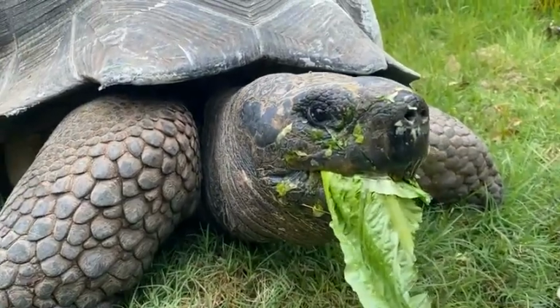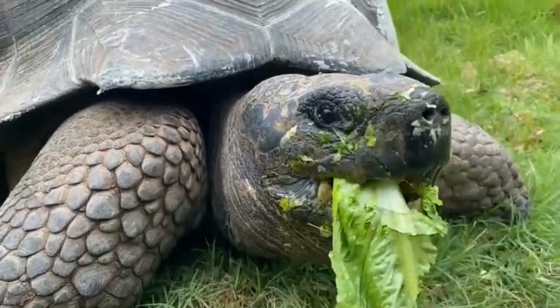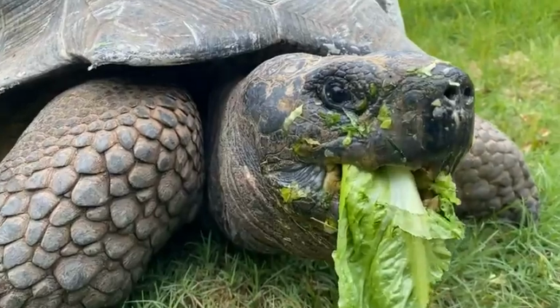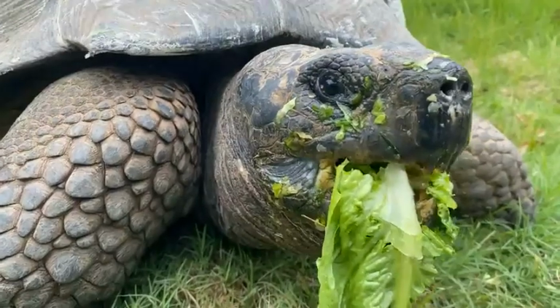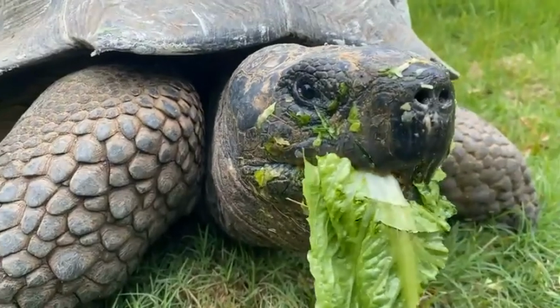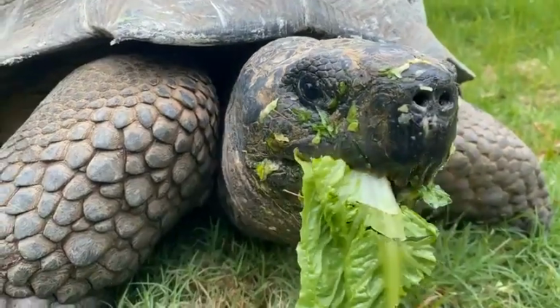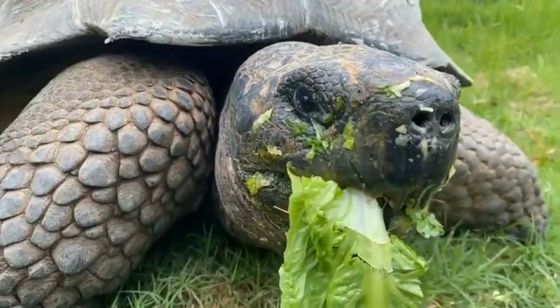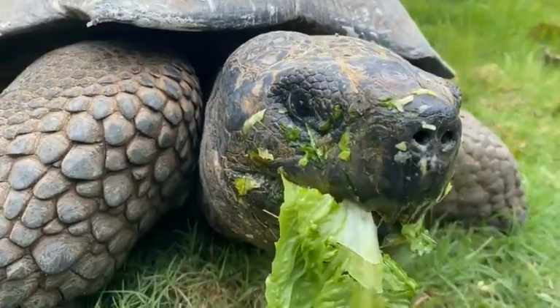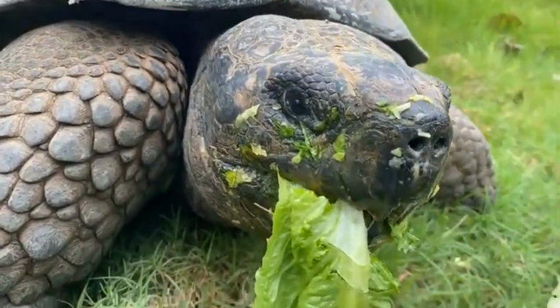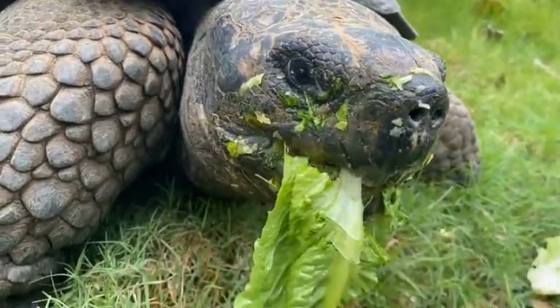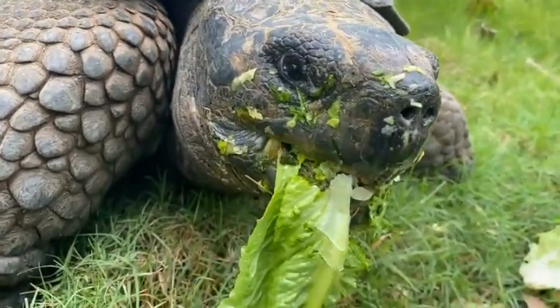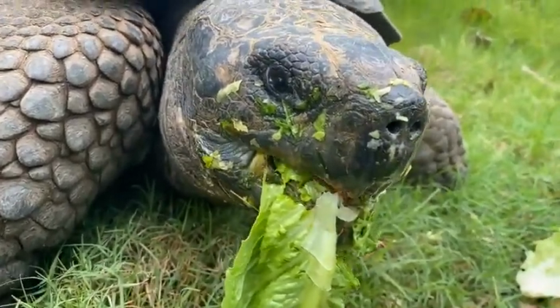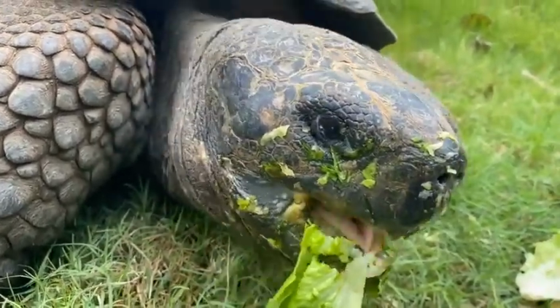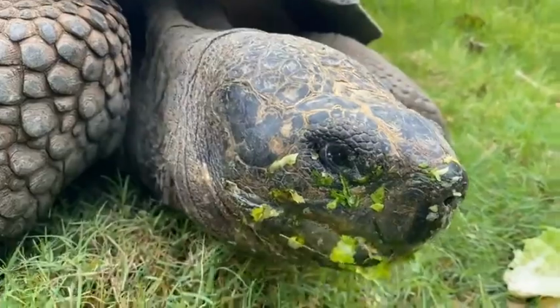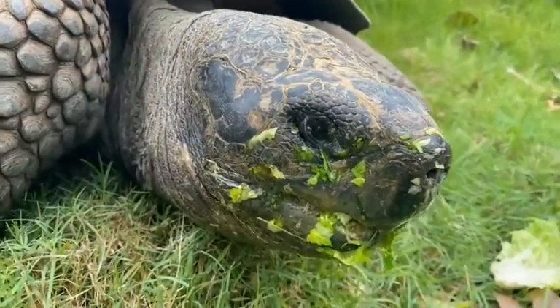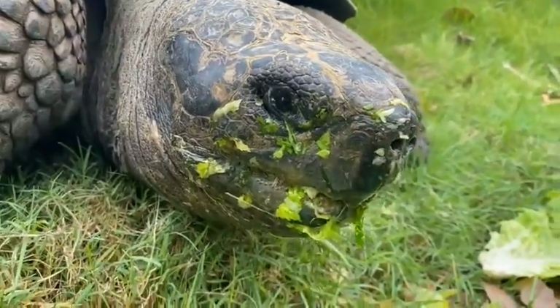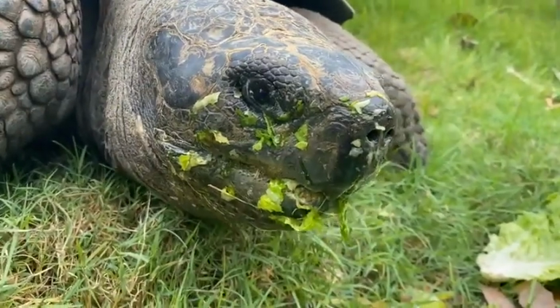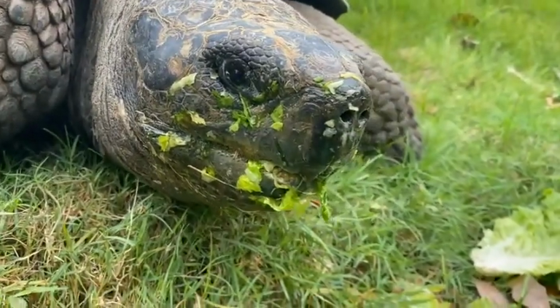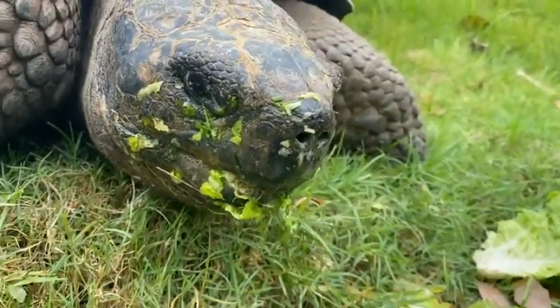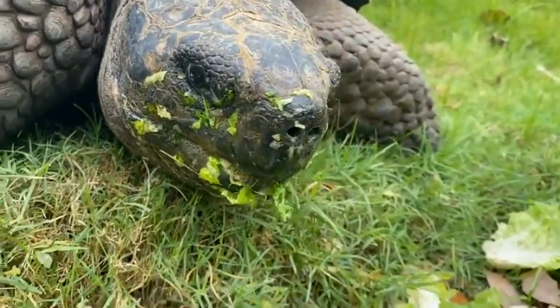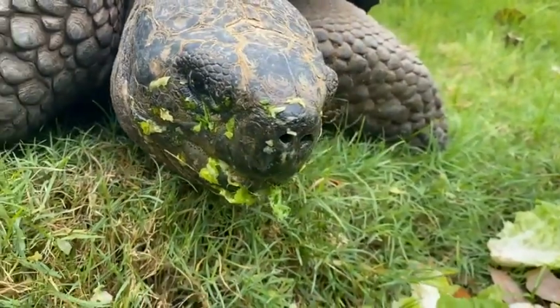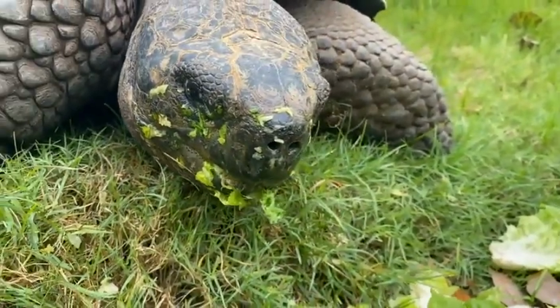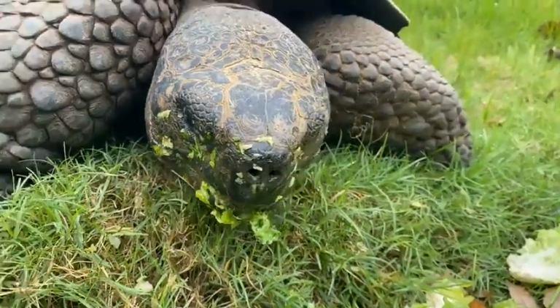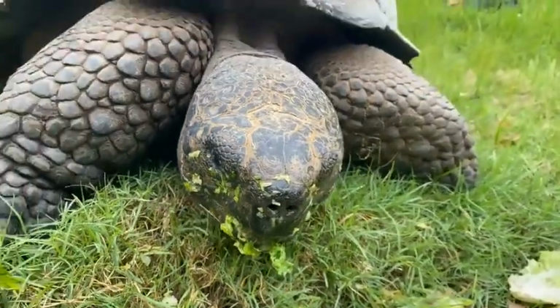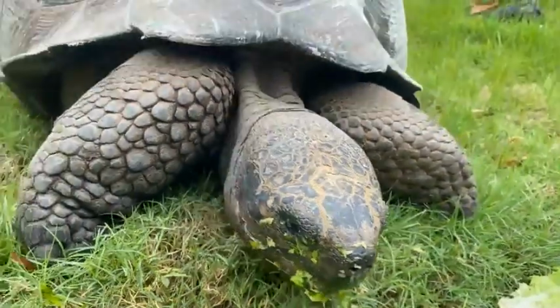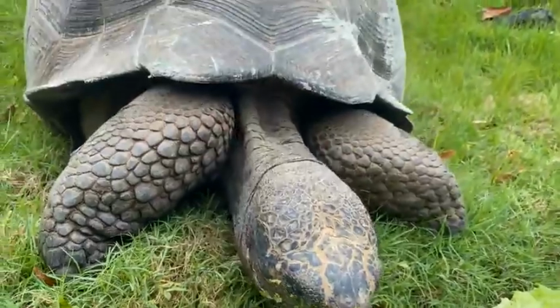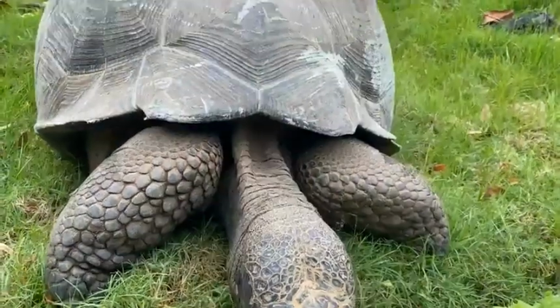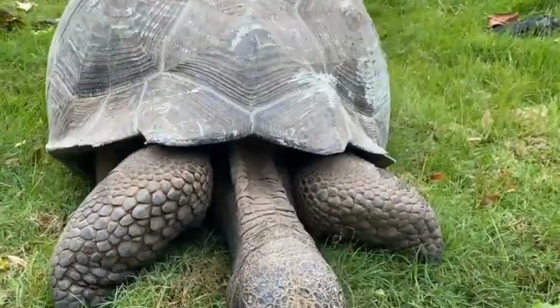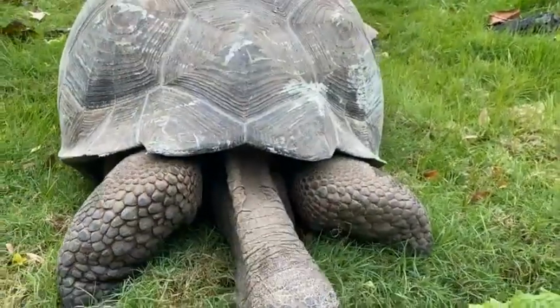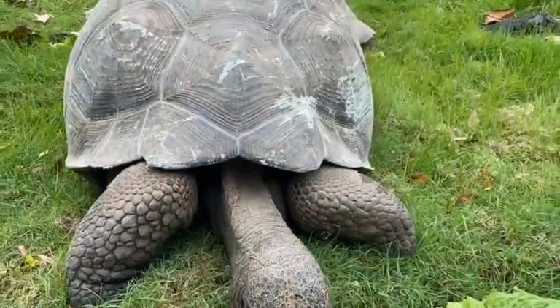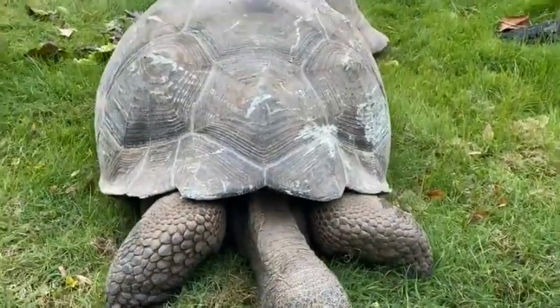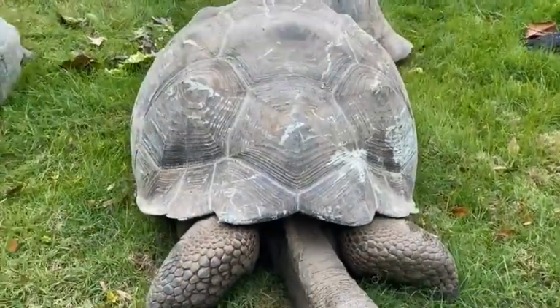The Galapagos tortoises can get 500 pounds. Jervis is their biggest. He weighs about 220 pounds right now. So while you think he's big, he's actually pretty much halfway there, but he has plenty of growing to do.